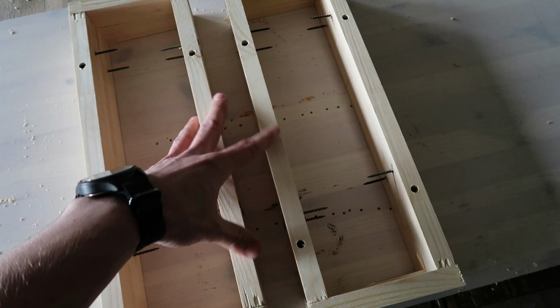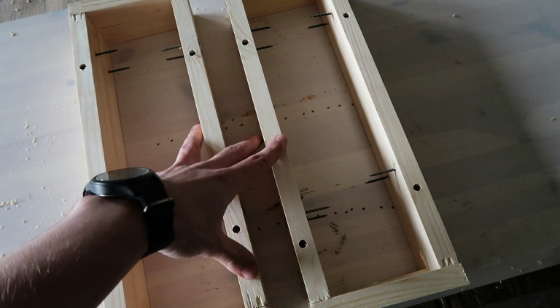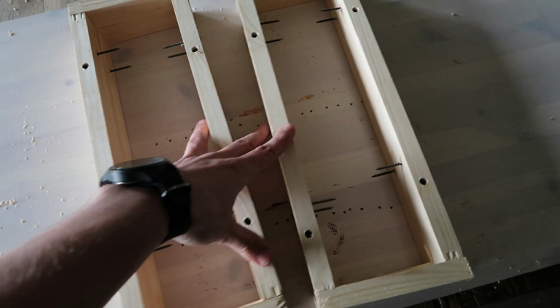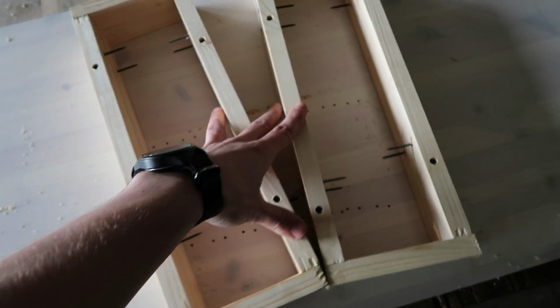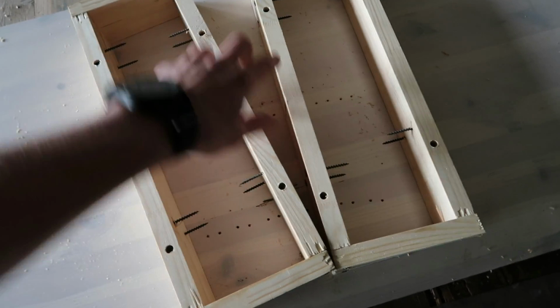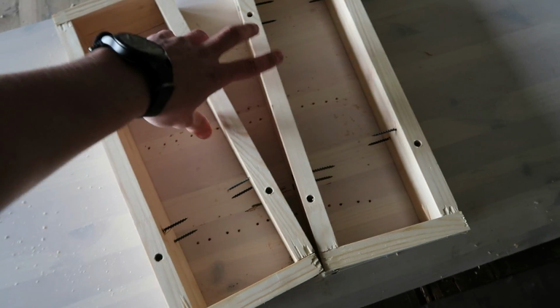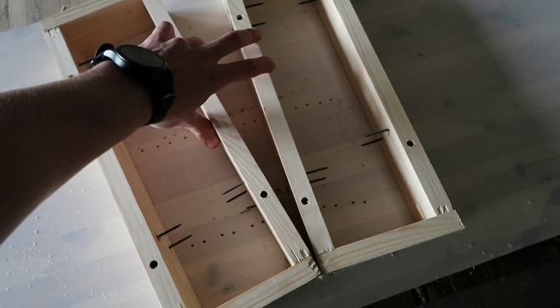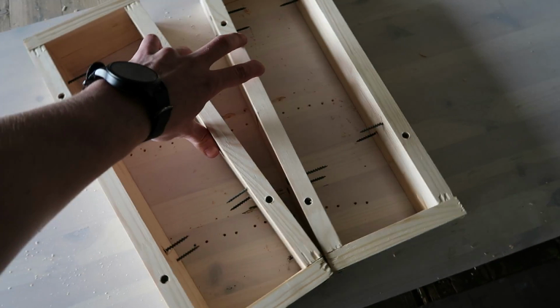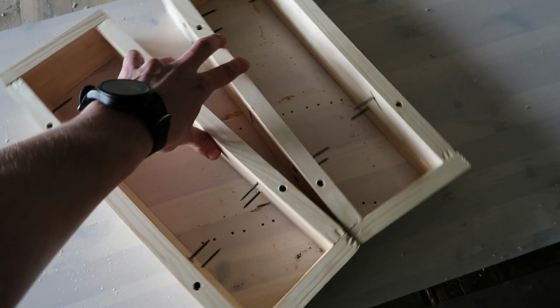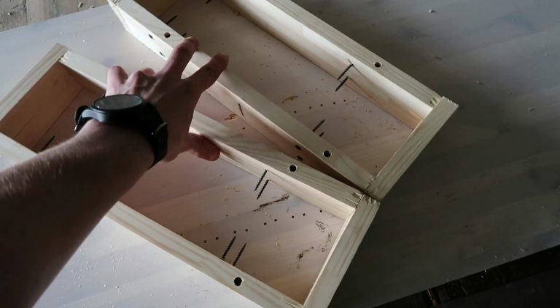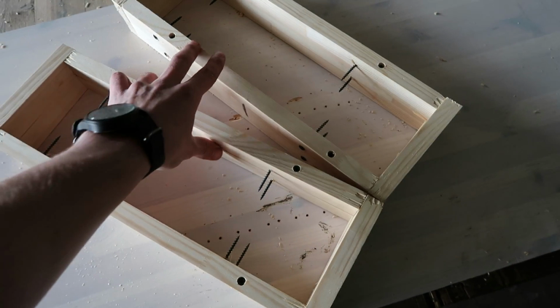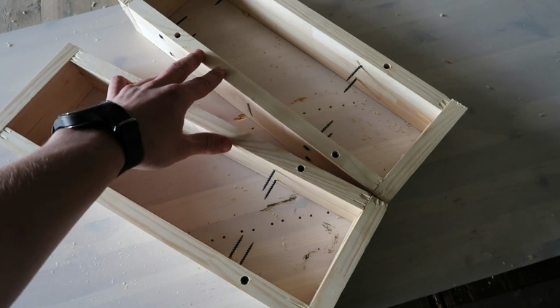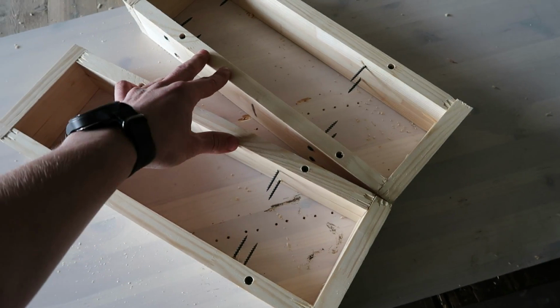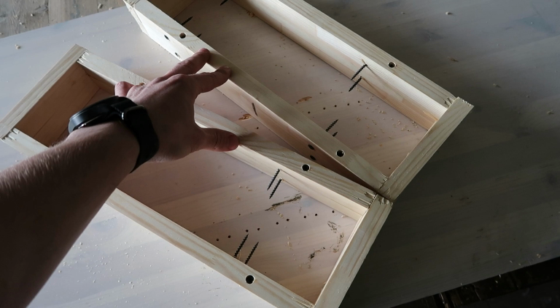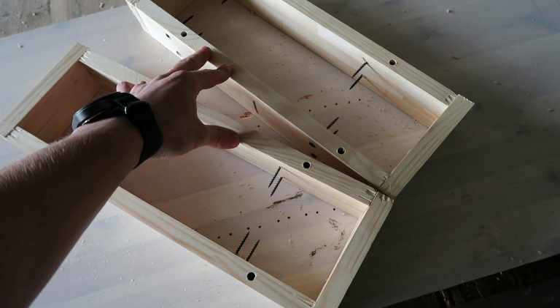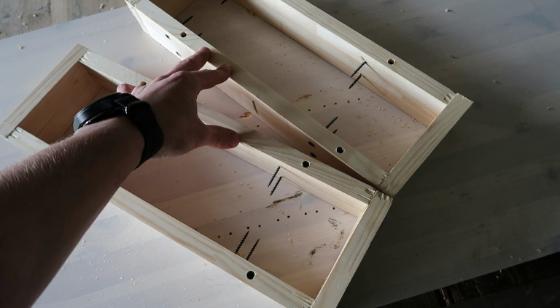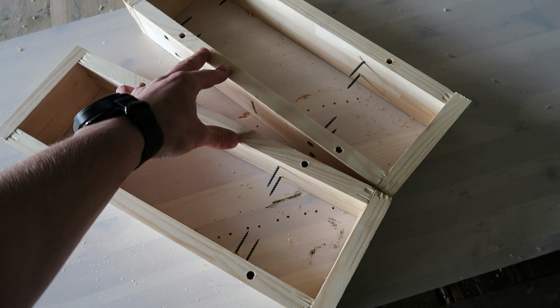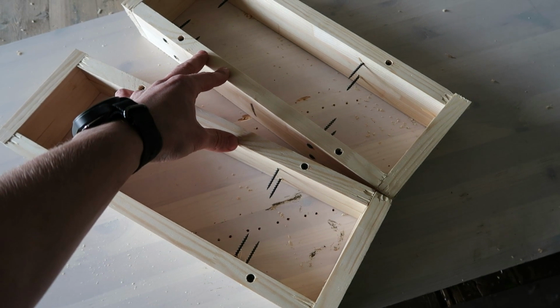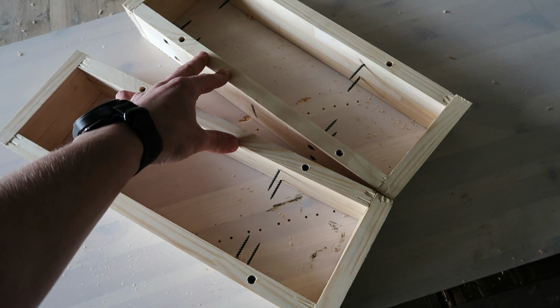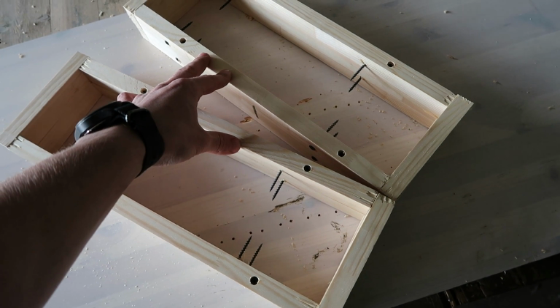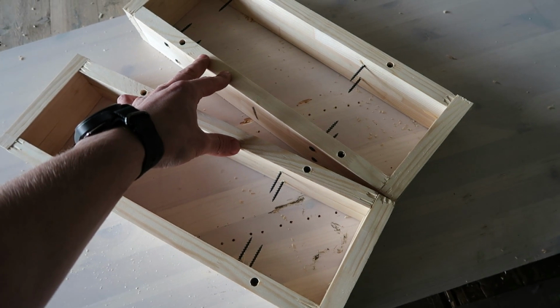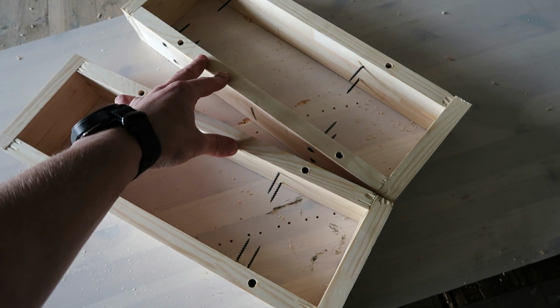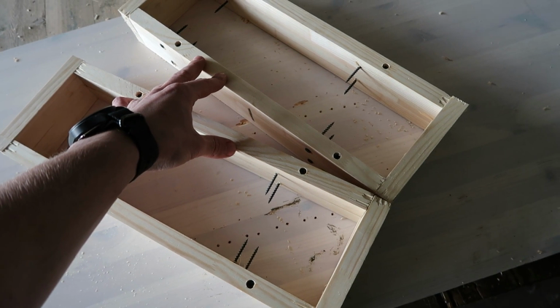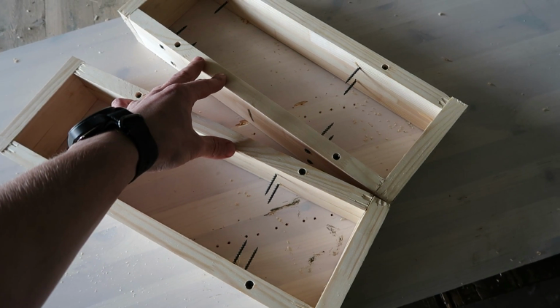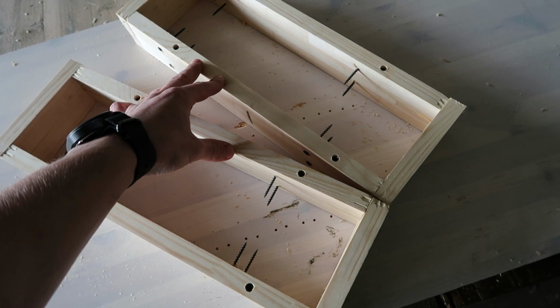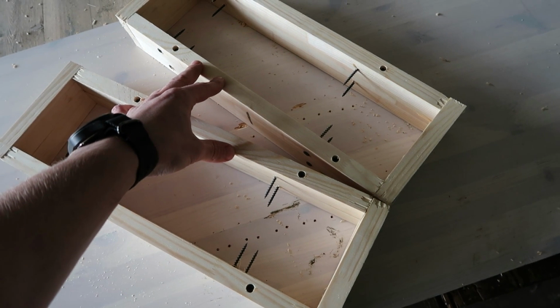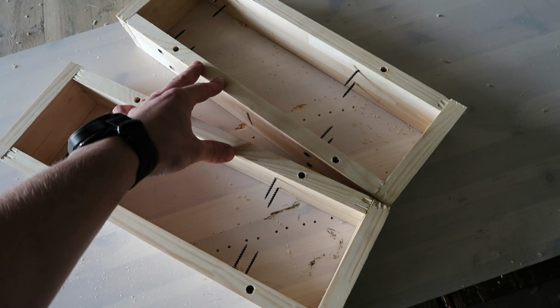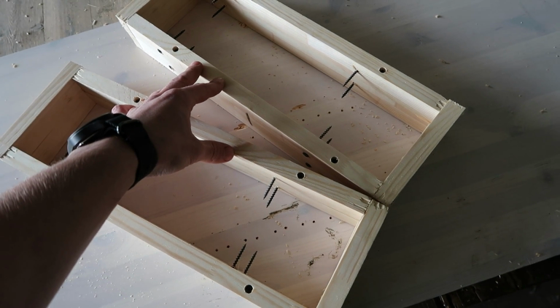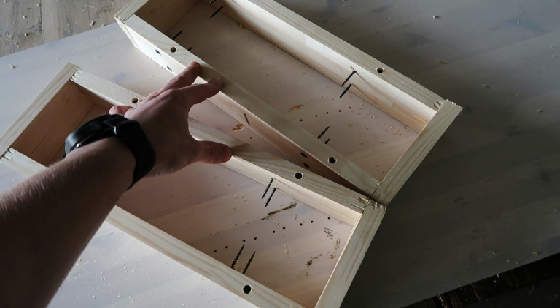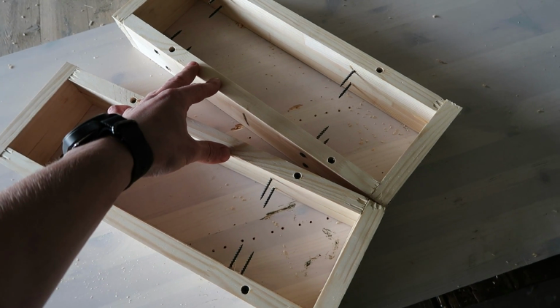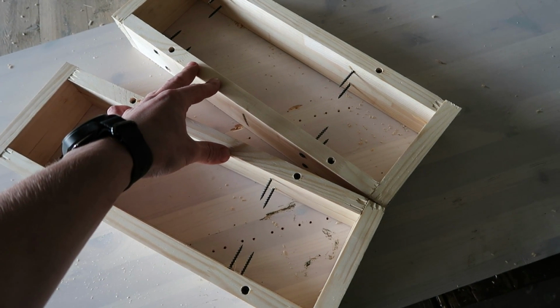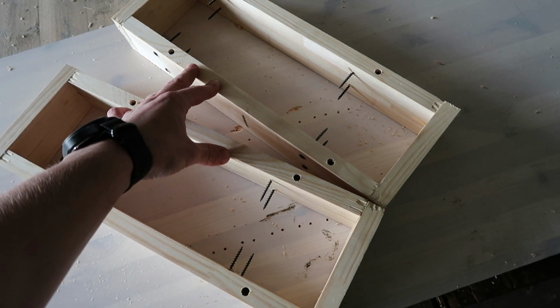Now with the molding boxes finished, I'll go to my old shop, crush and sift the used sand so I can be ready for casting tomorrow.